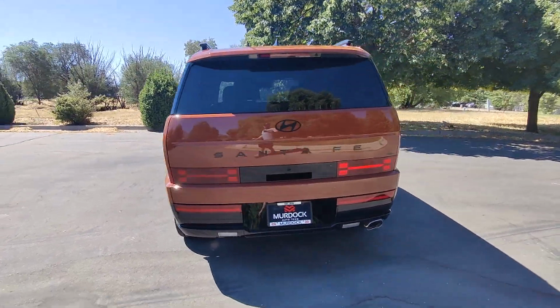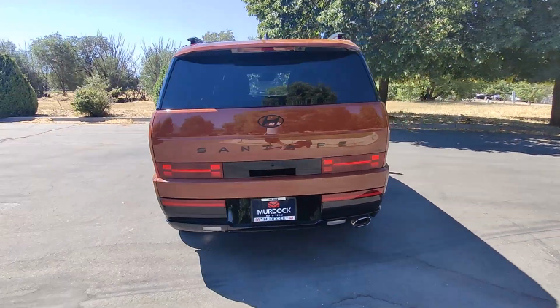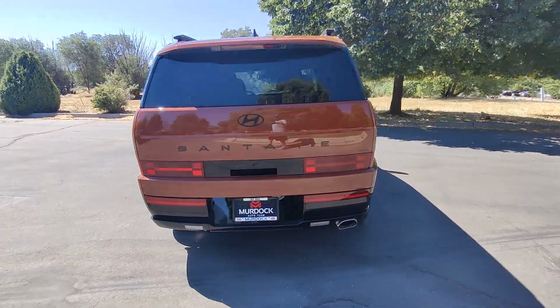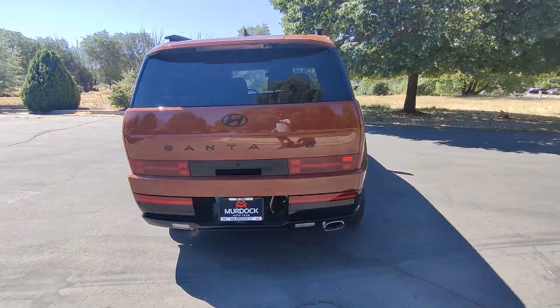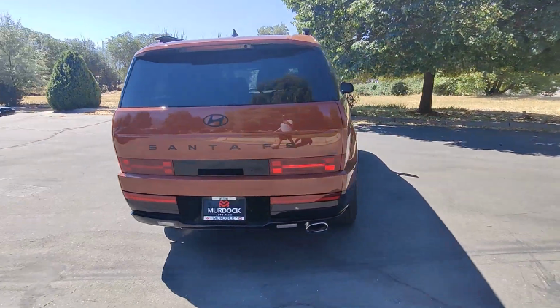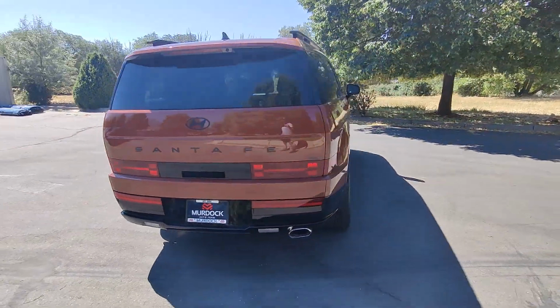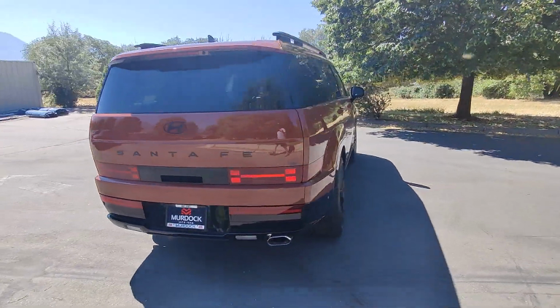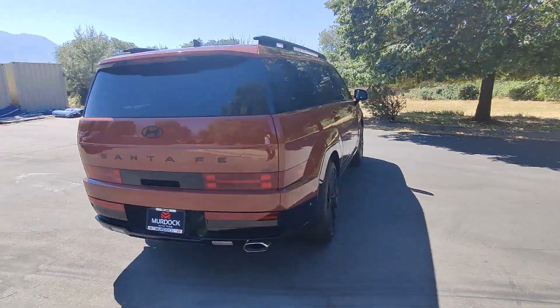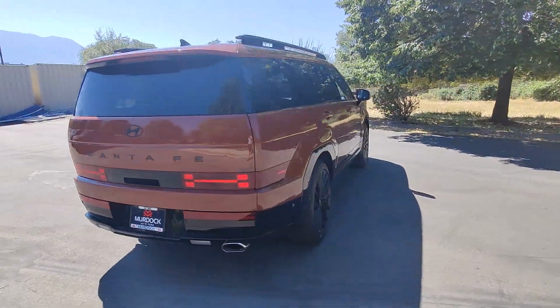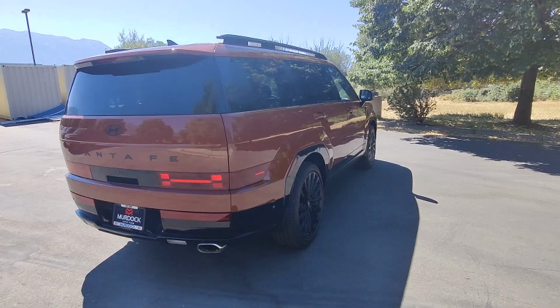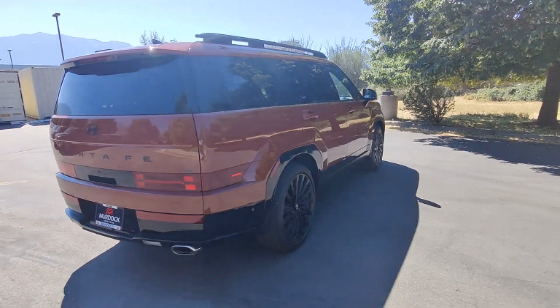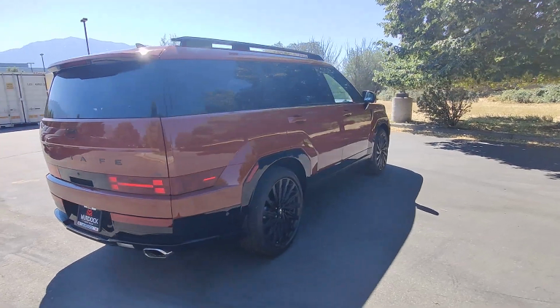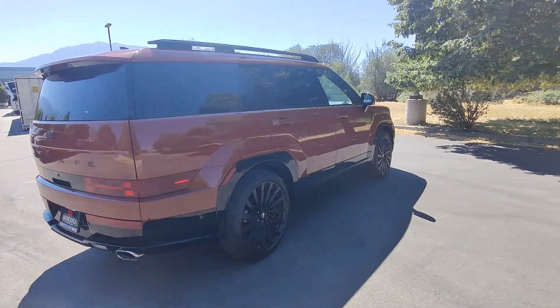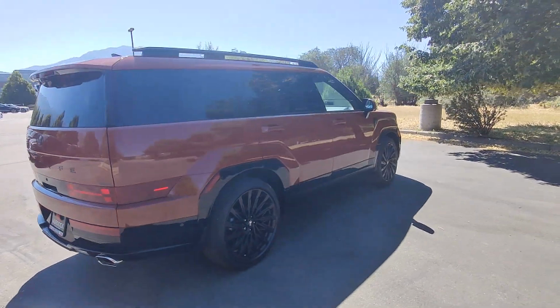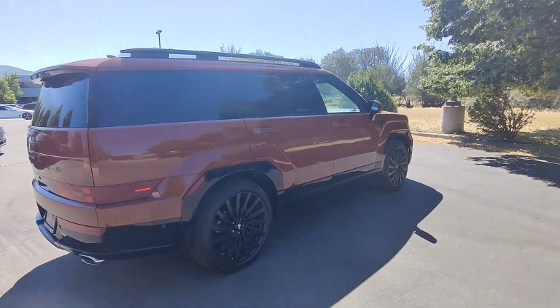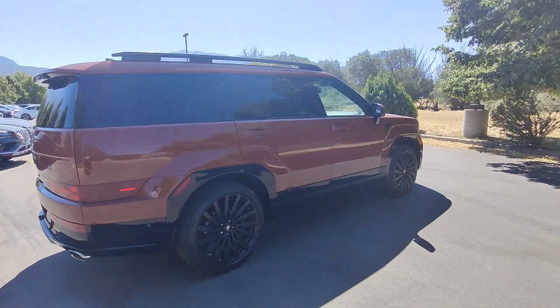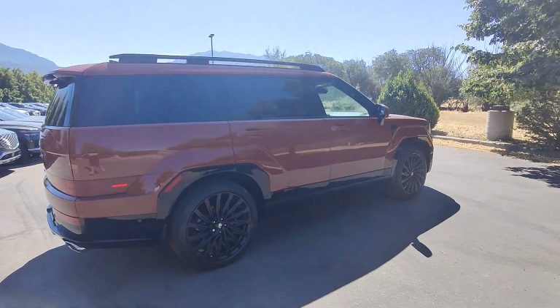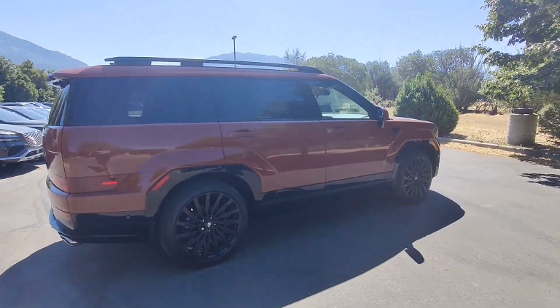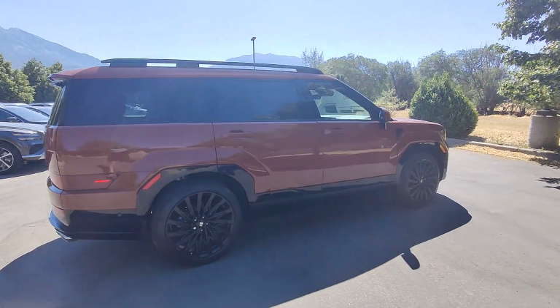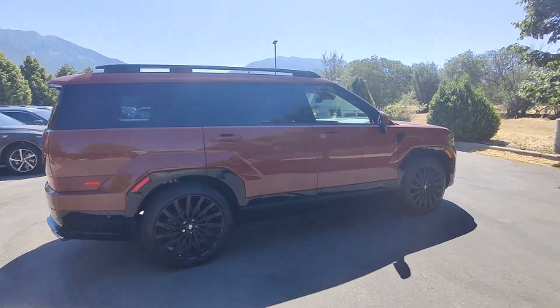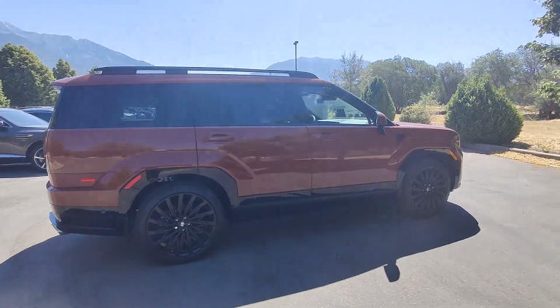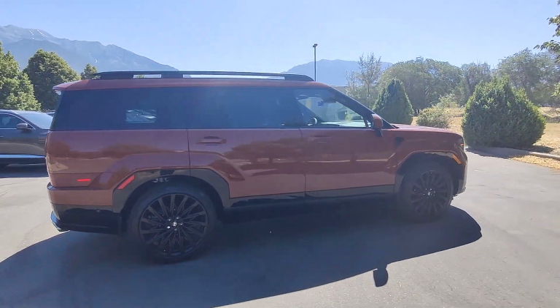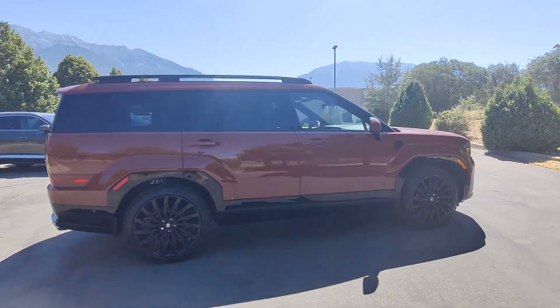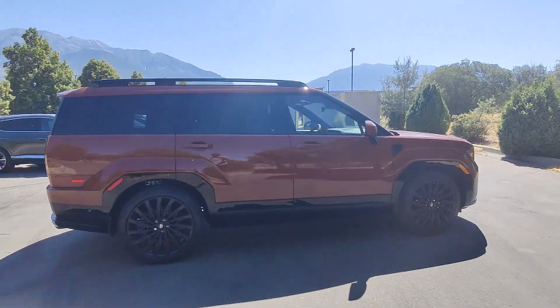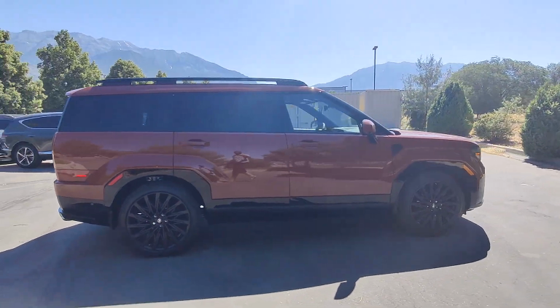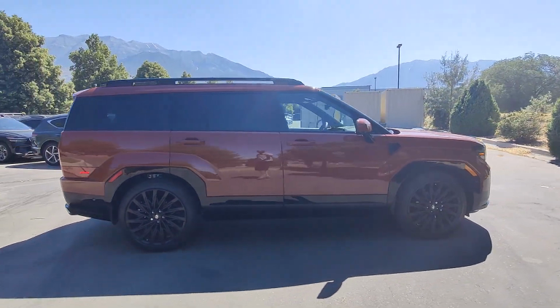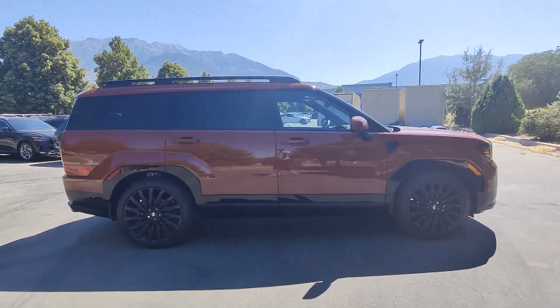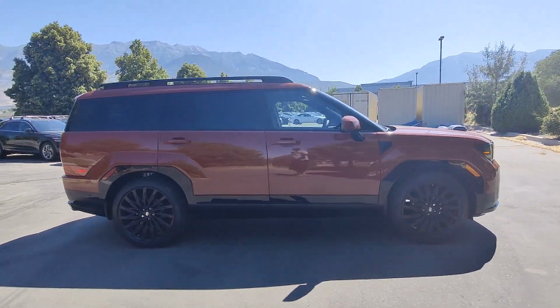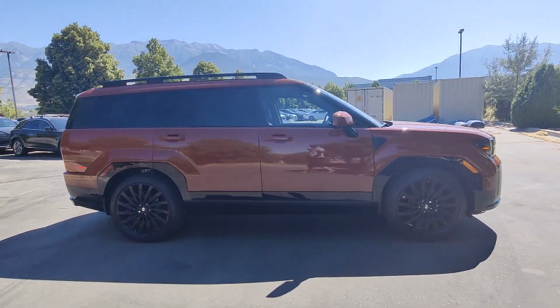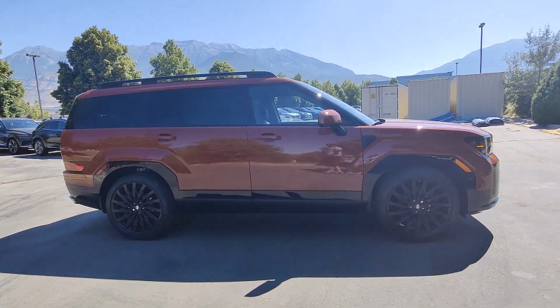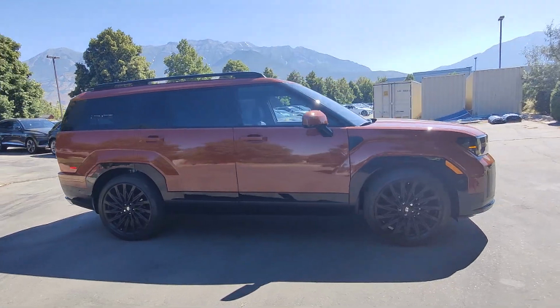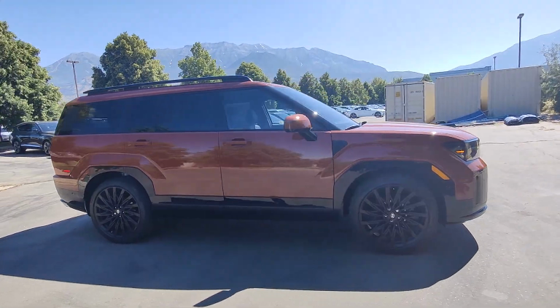and a spacious, comfortable cabin are yours in this stylish, family-focused SUV. These are just some of the great options this vehicle comes with.